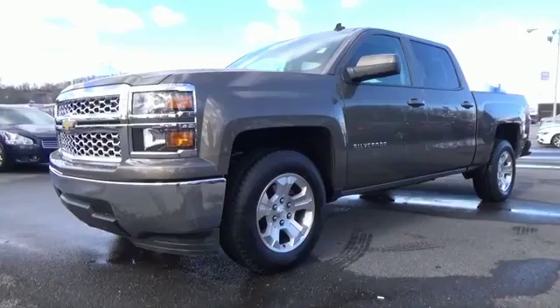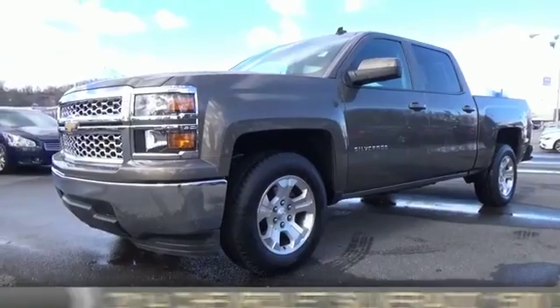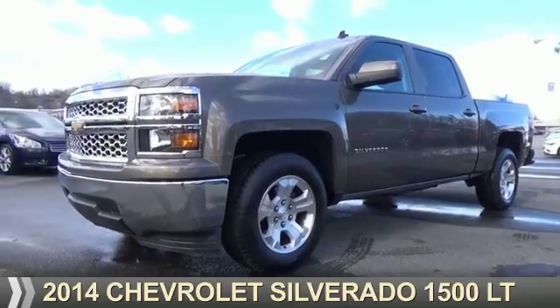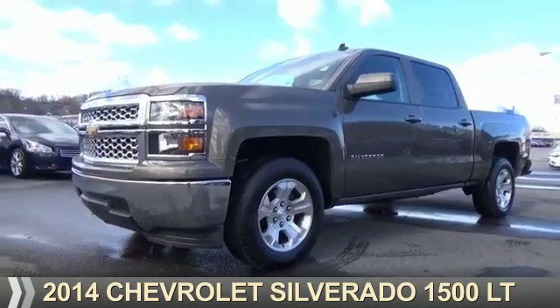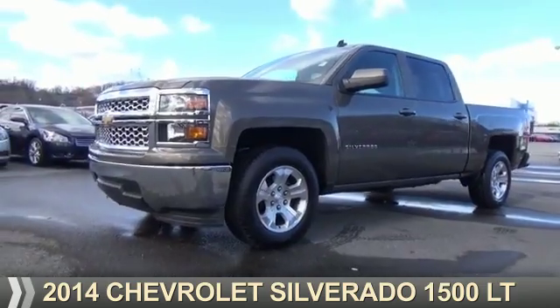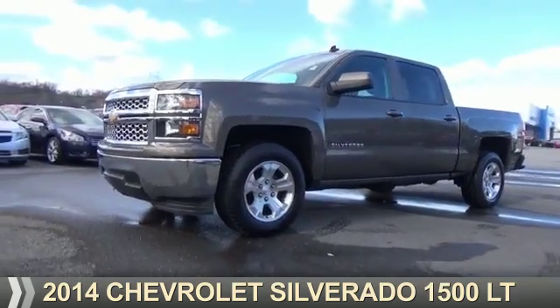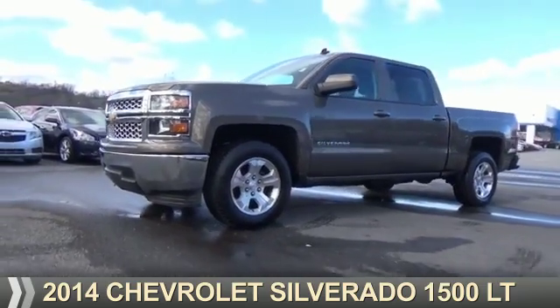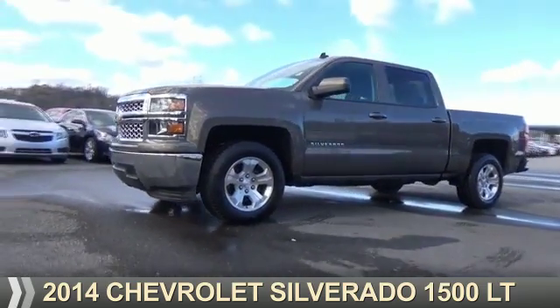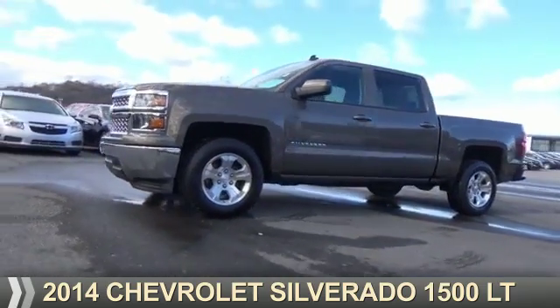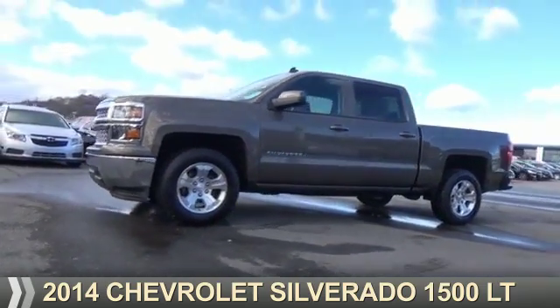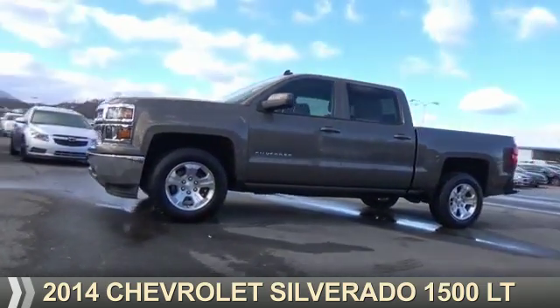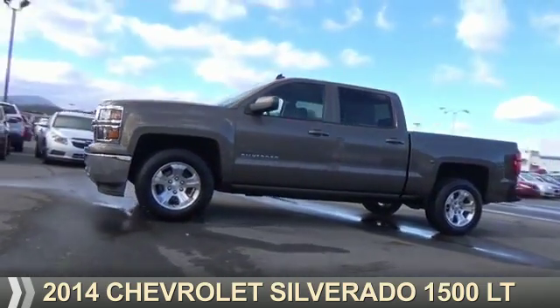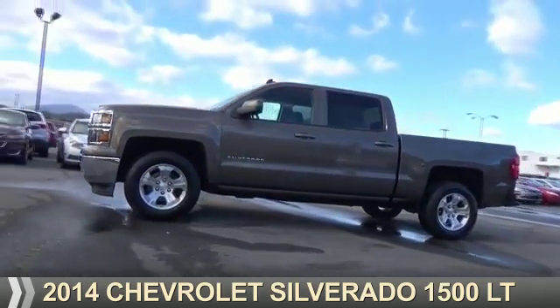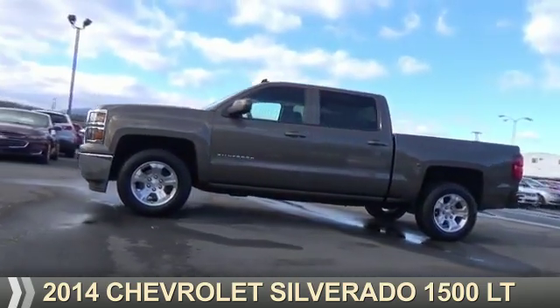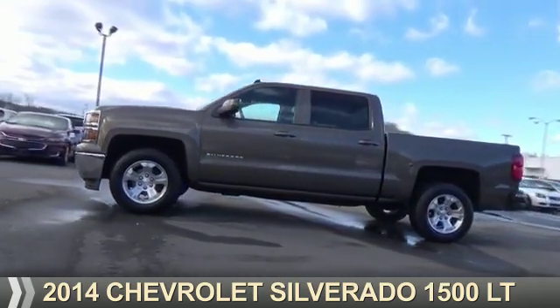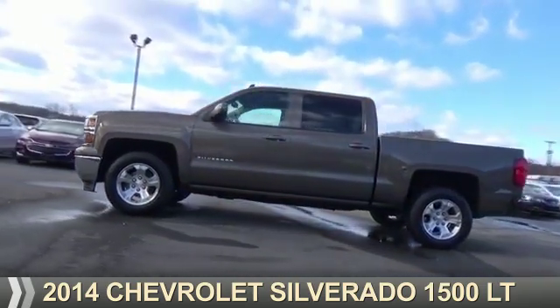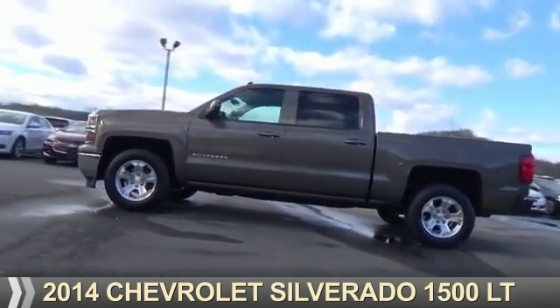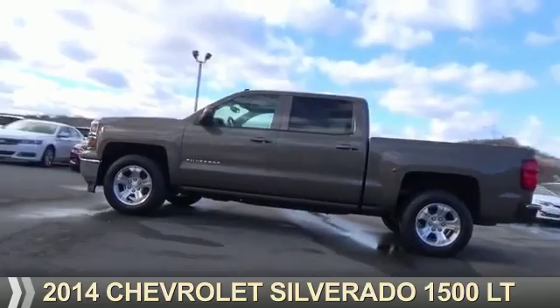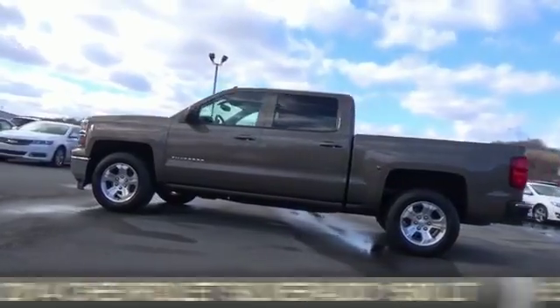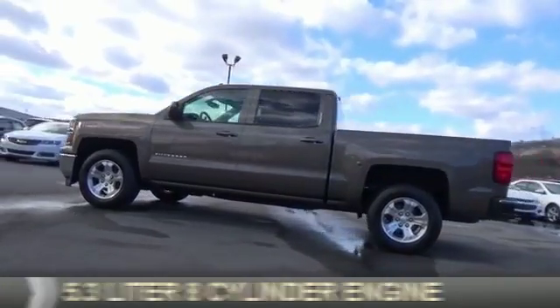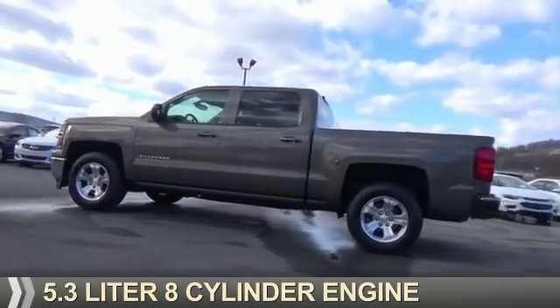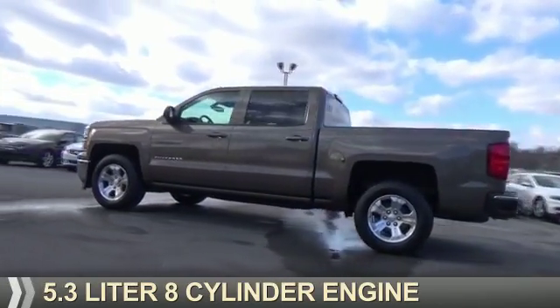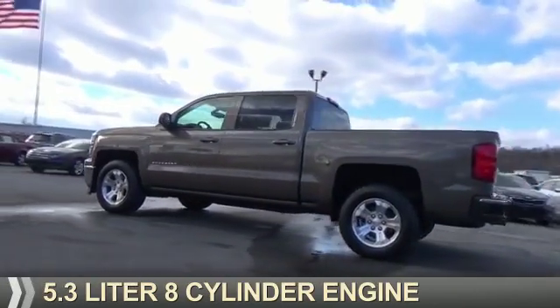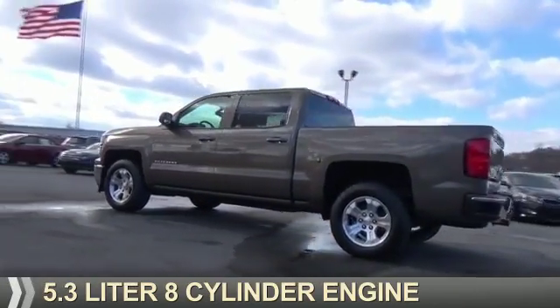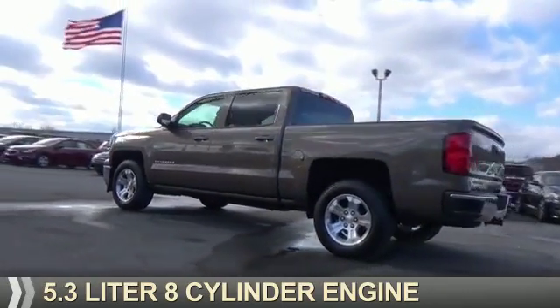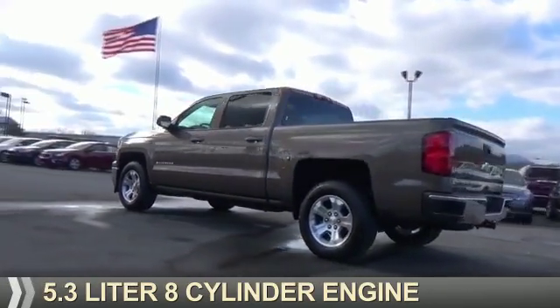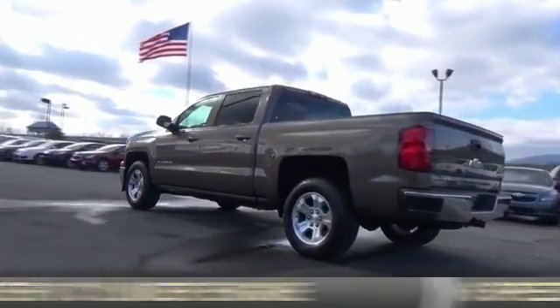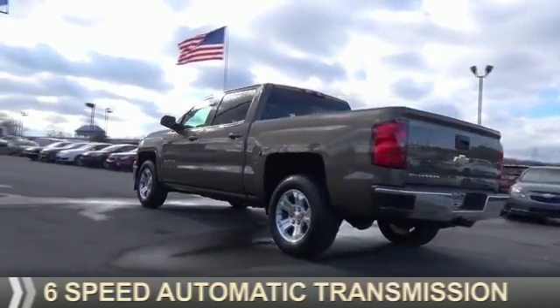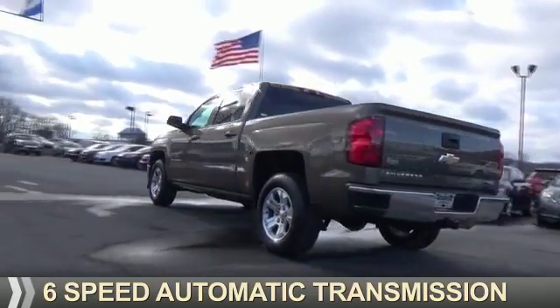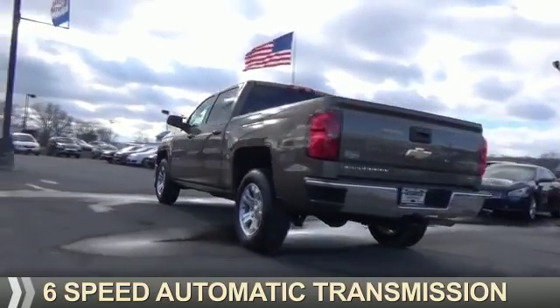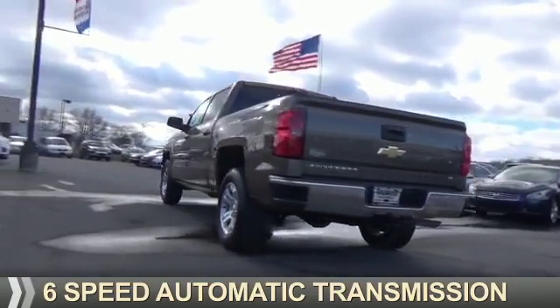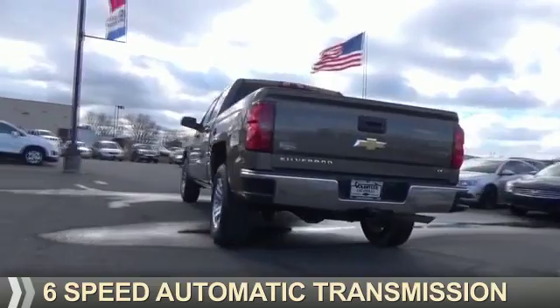Presenting the 2014 Chevrolet Silverado 1500. It's powered by a 5.3 liter 8-cylinder engine and a 6-speed automatic transmission.